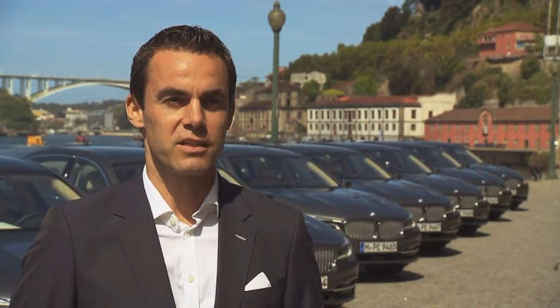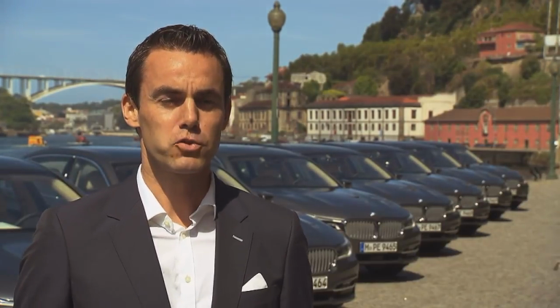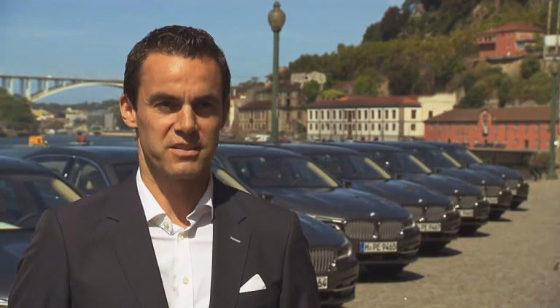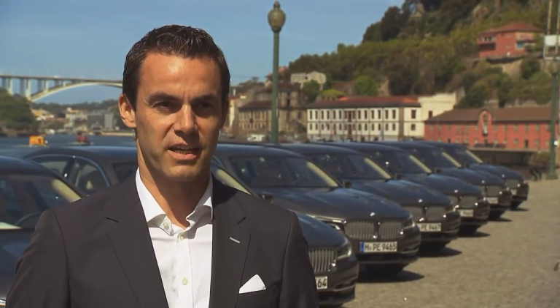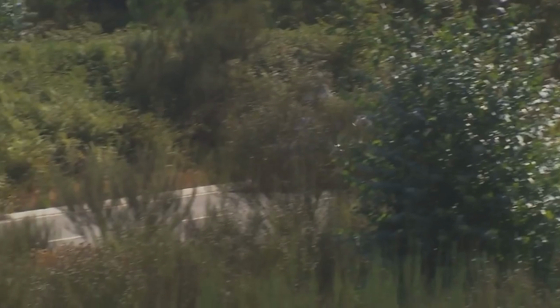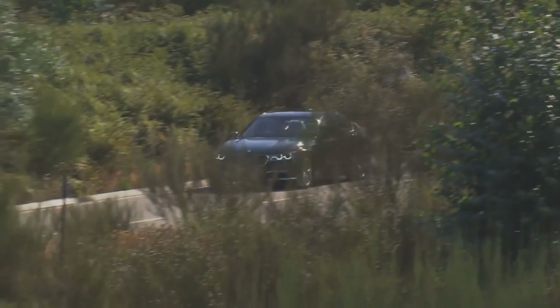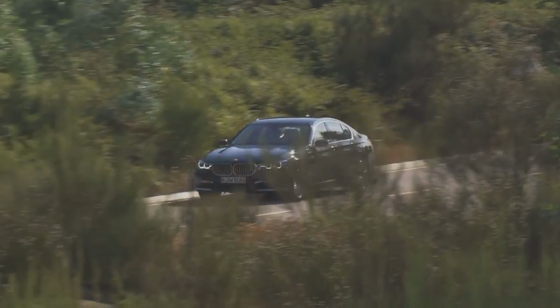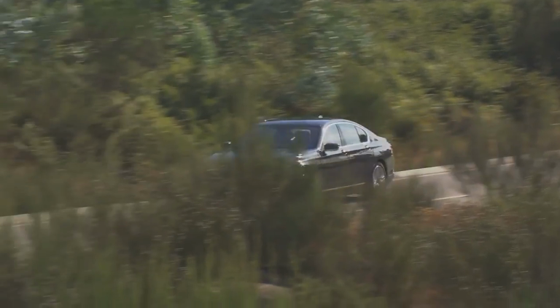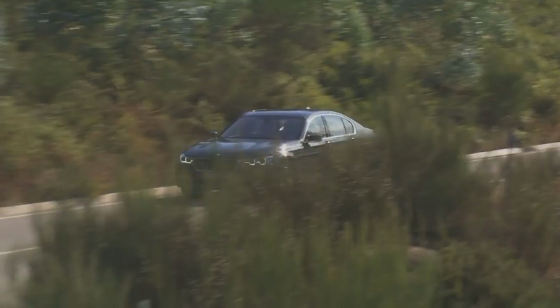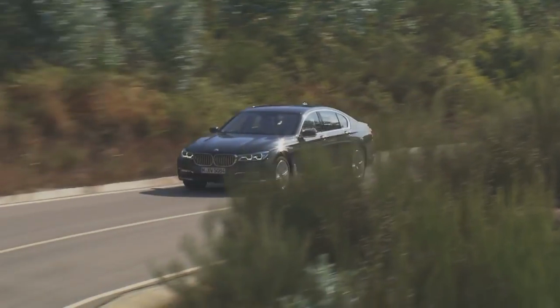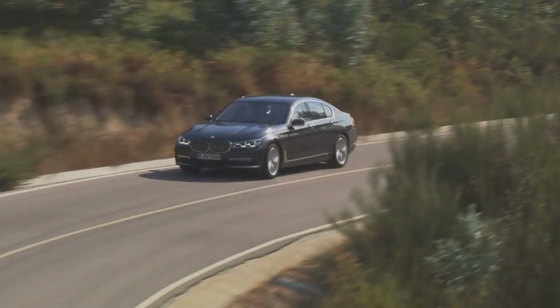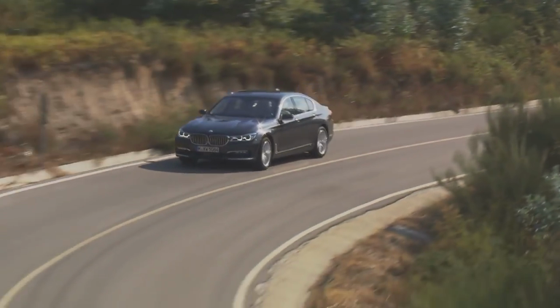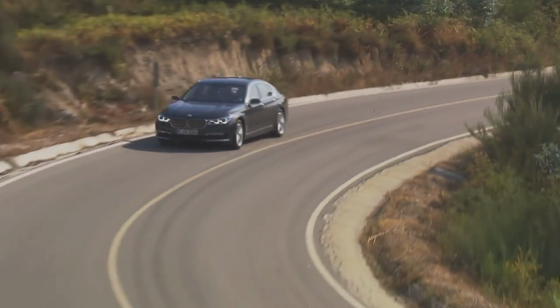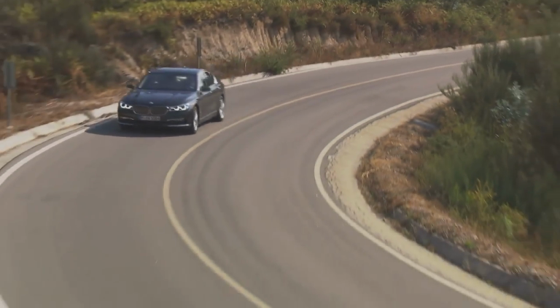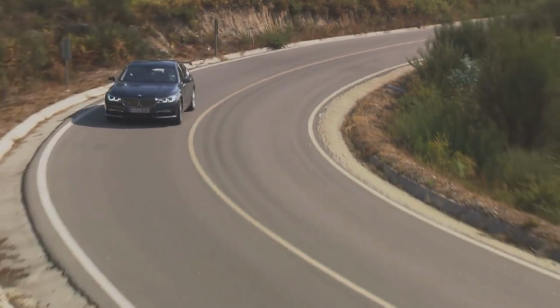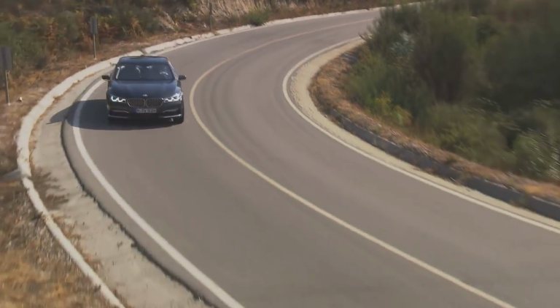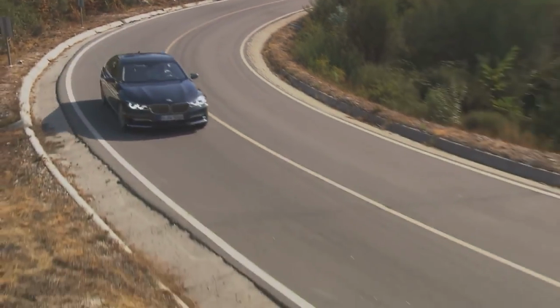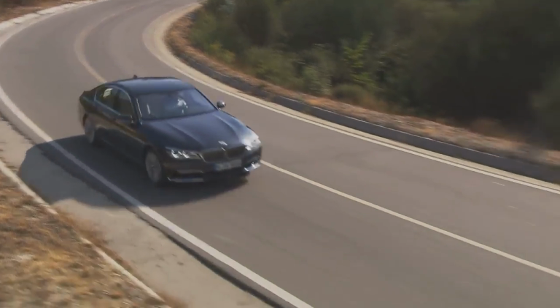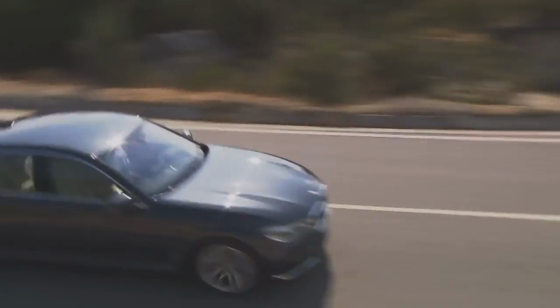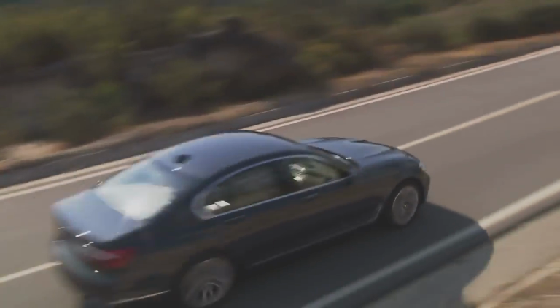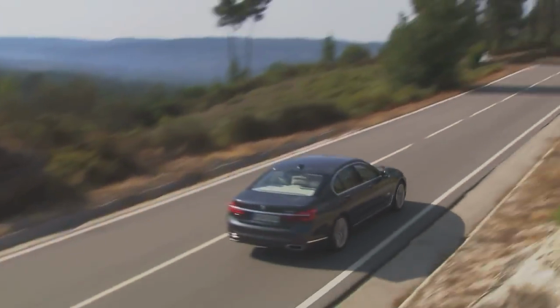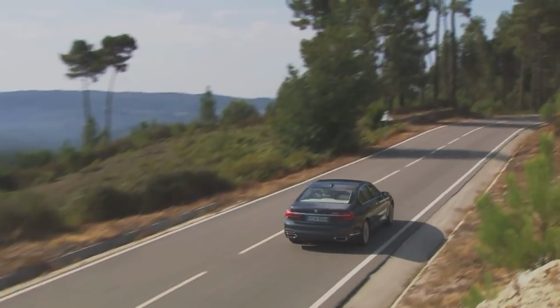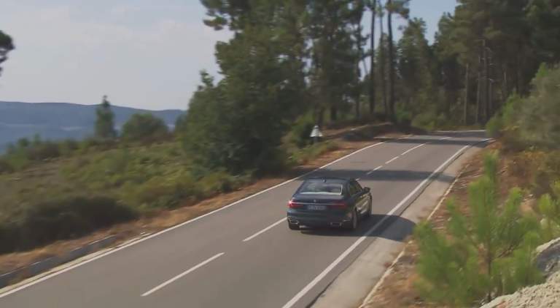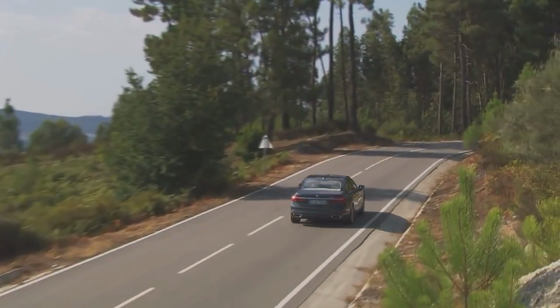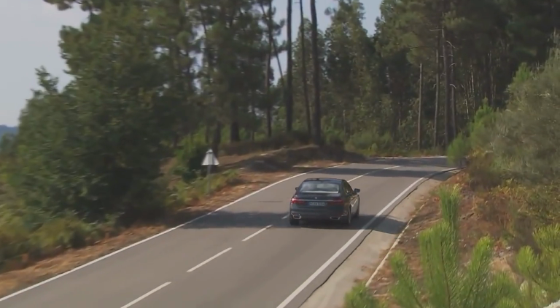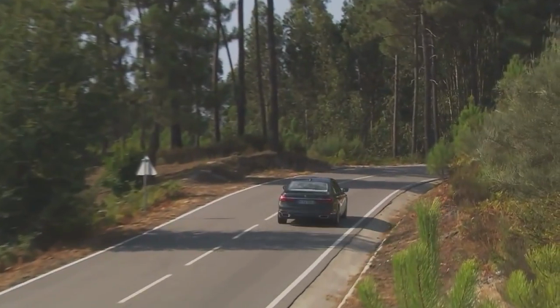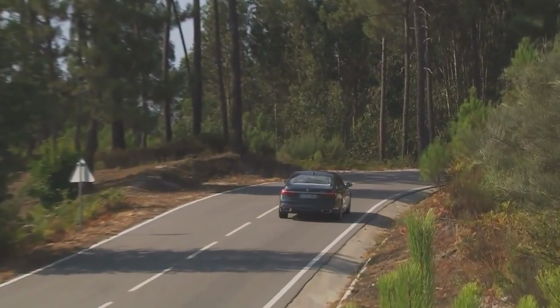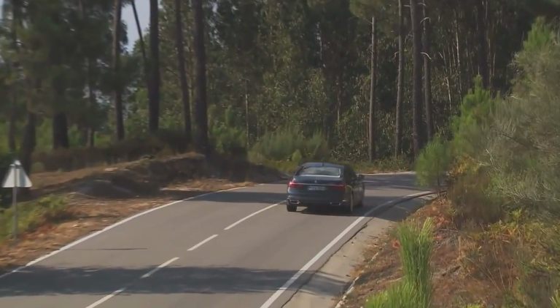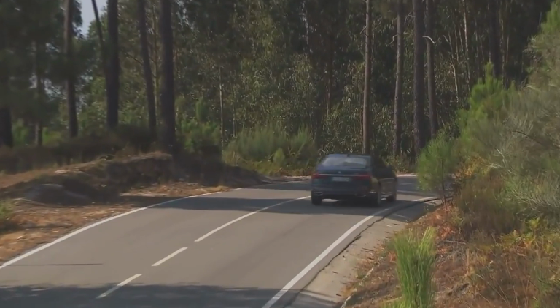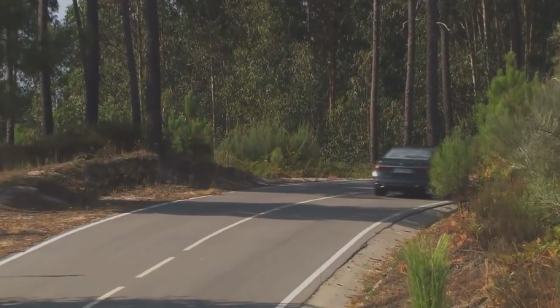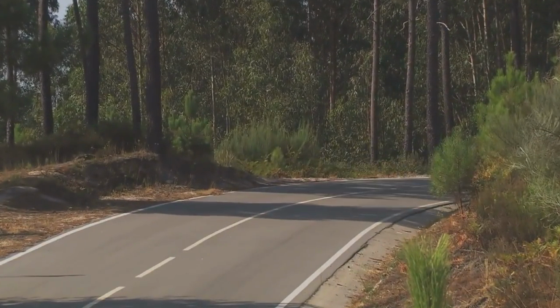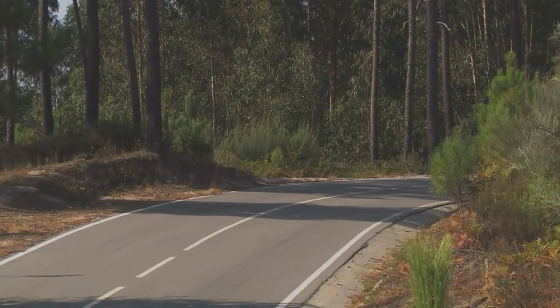We revolutionized the entire car. Now, after a seven-year hiatus, the 7 Series is back with a completely revamped set of standards in regards to driving dynamics, comfort, efficiency, and driver assist systems.